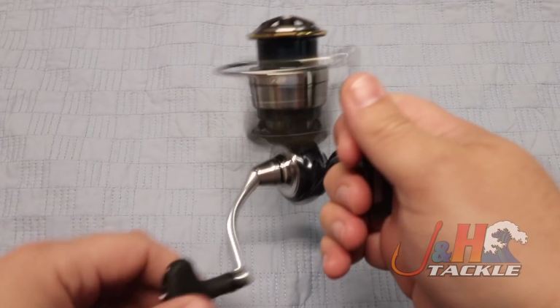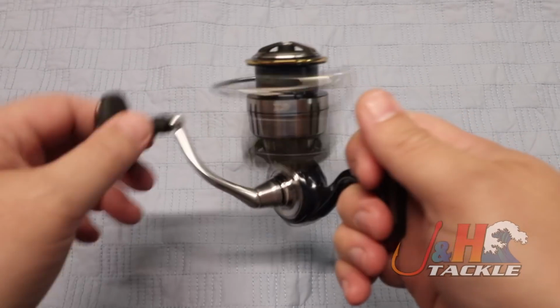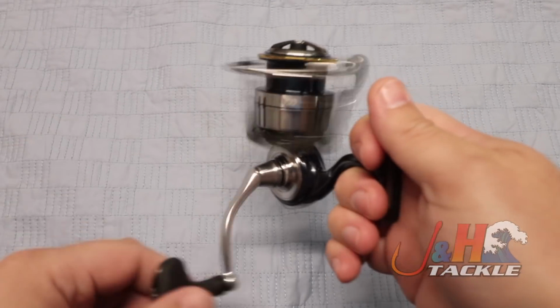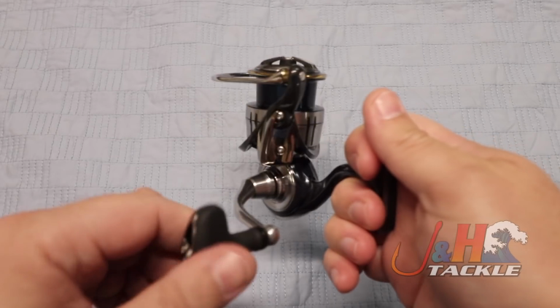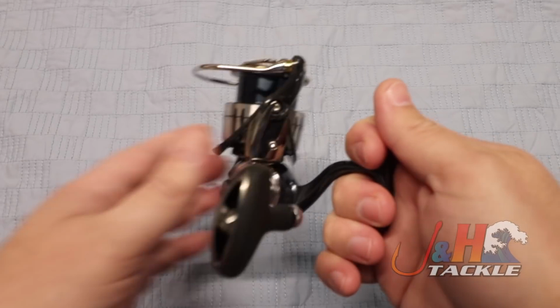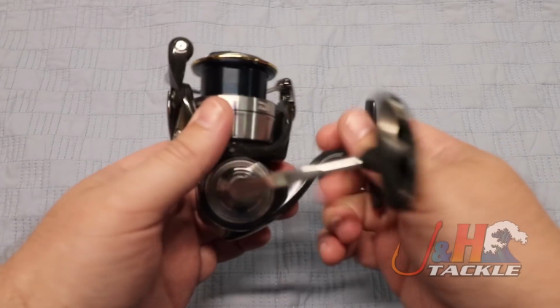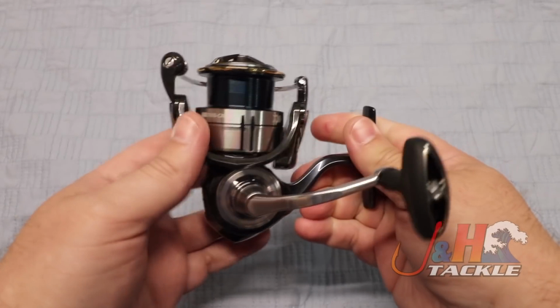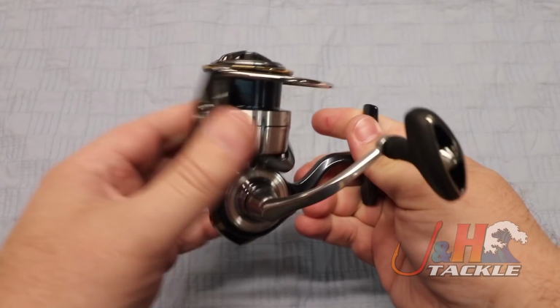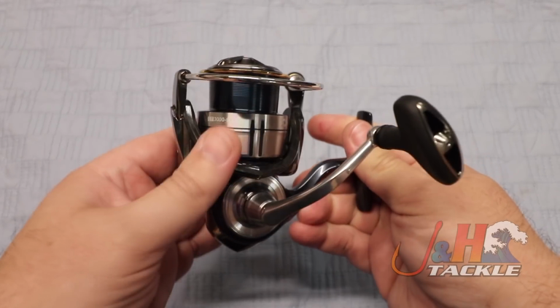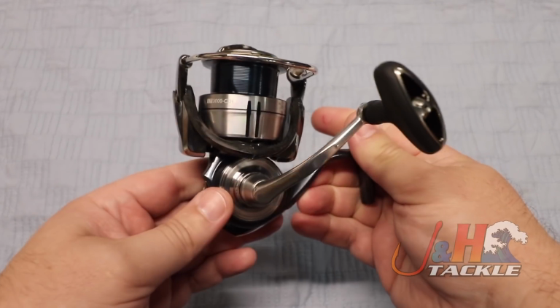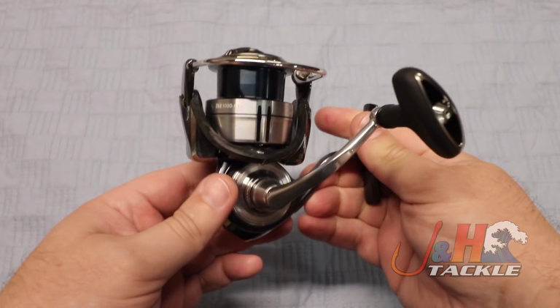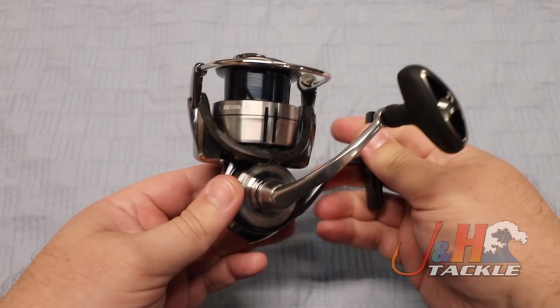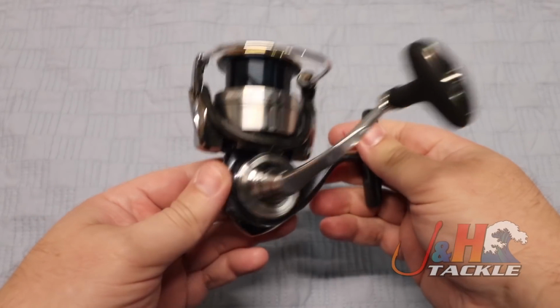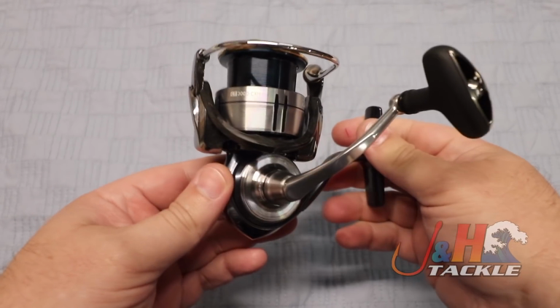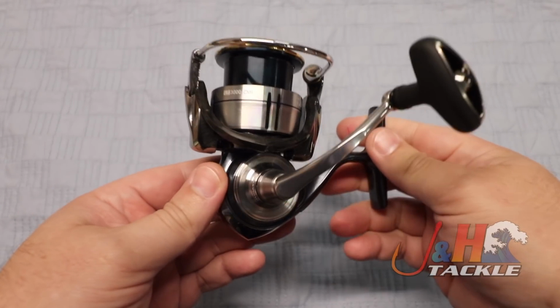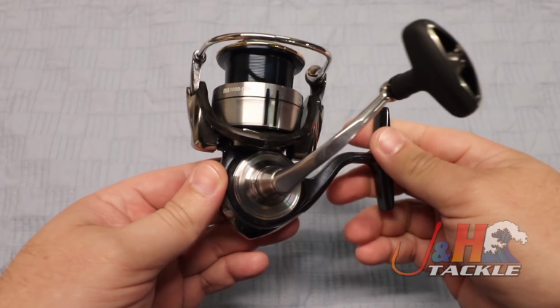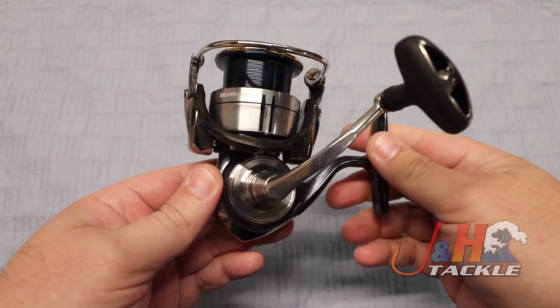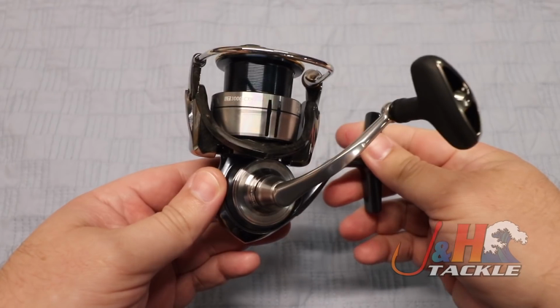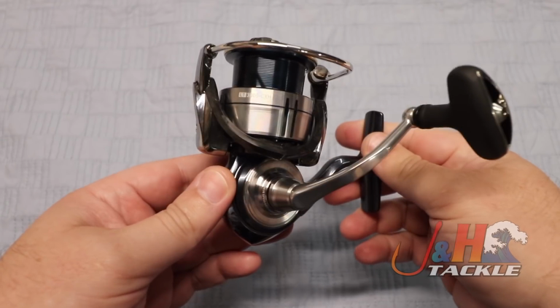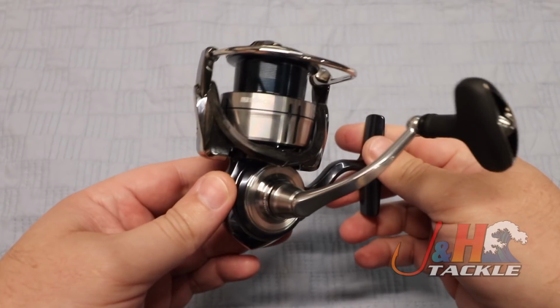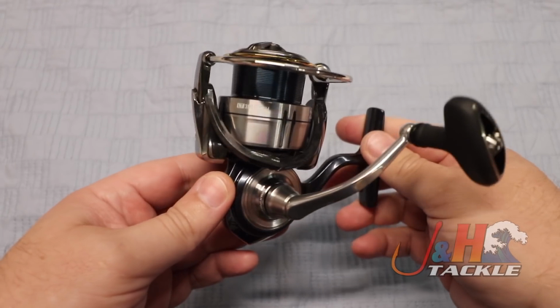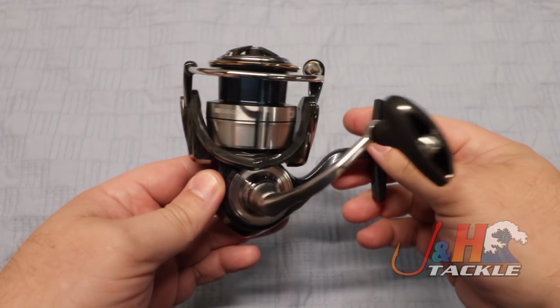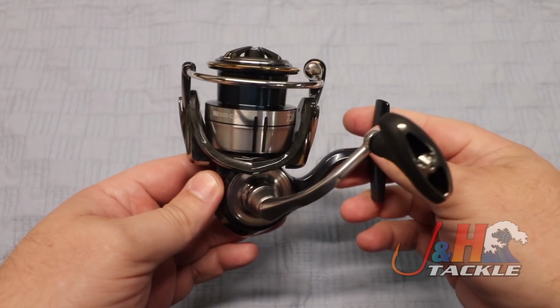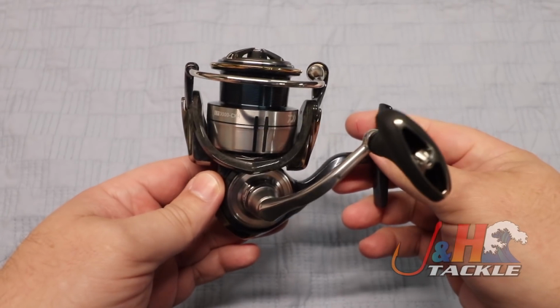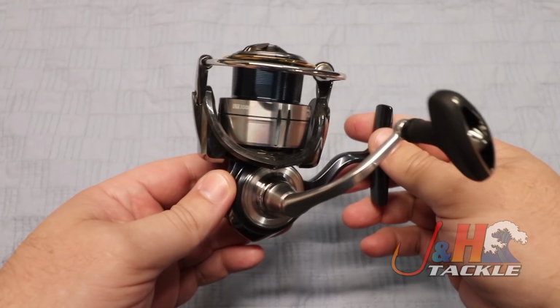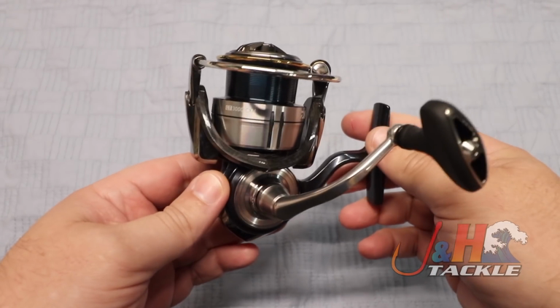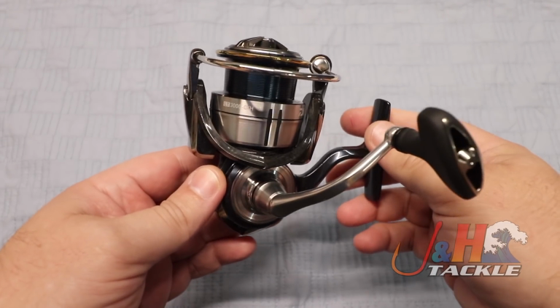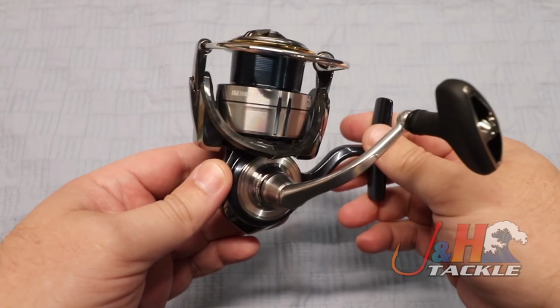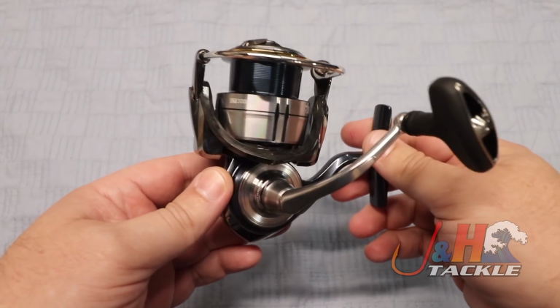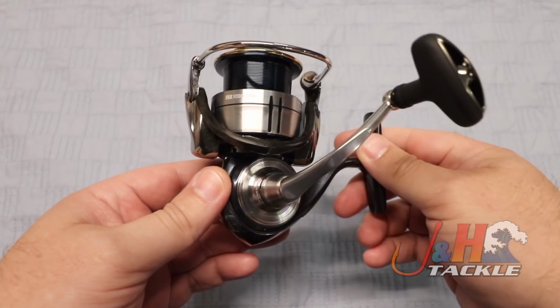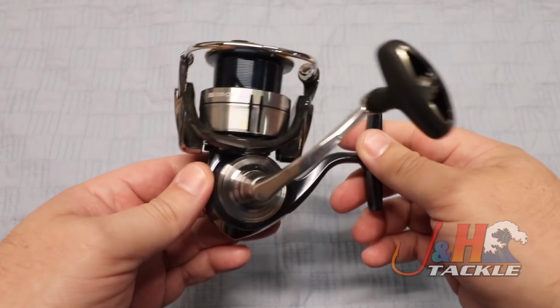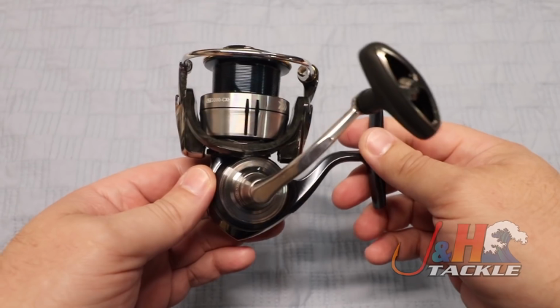You've got to pick this up. Even if you're not anywhere near J&H and you just go into a tackle shop, pick one of these up, play with it, and just feel the magic of what those guys at Daiwa have done, because this truly is an amazing reel.